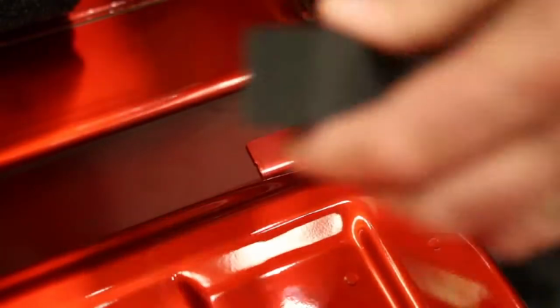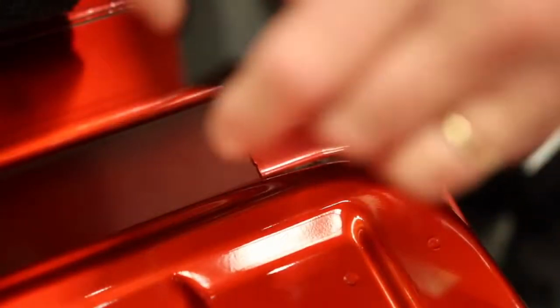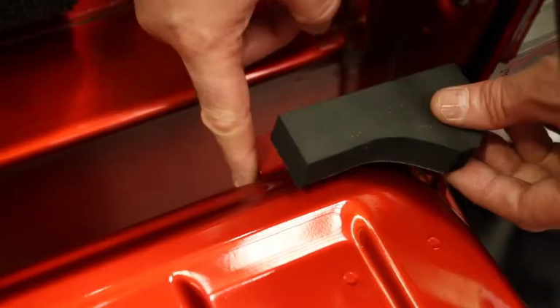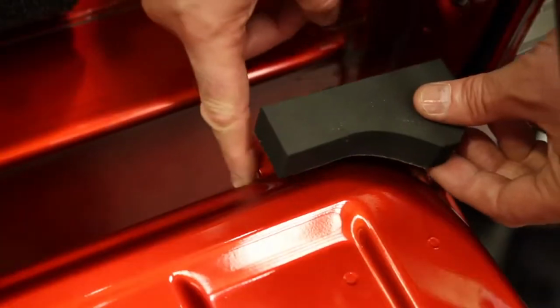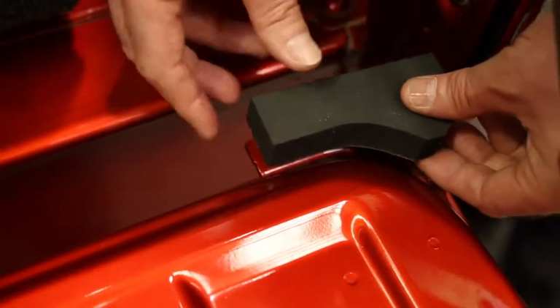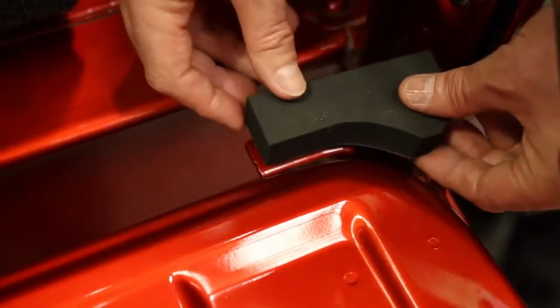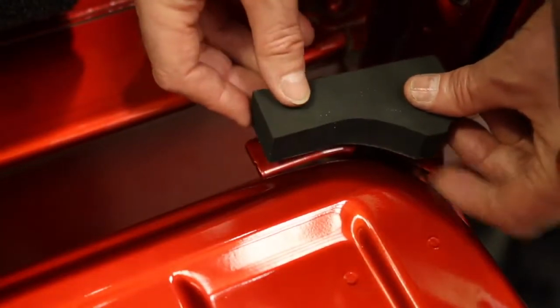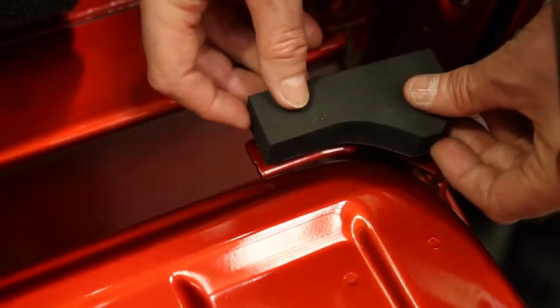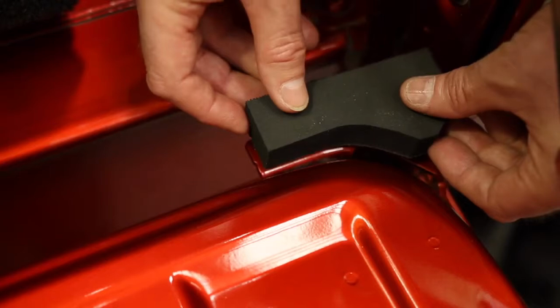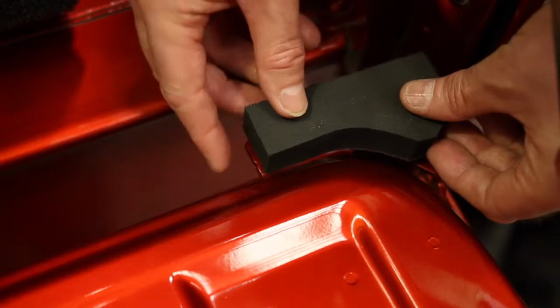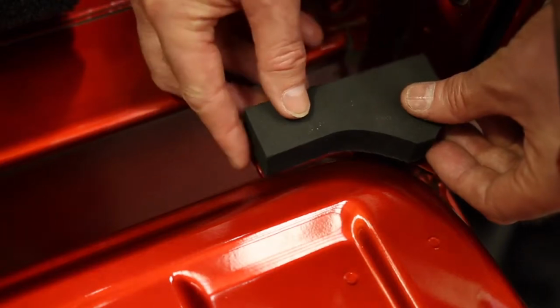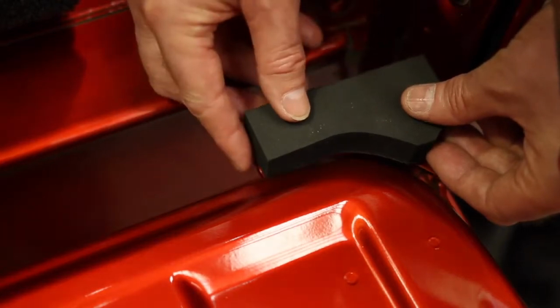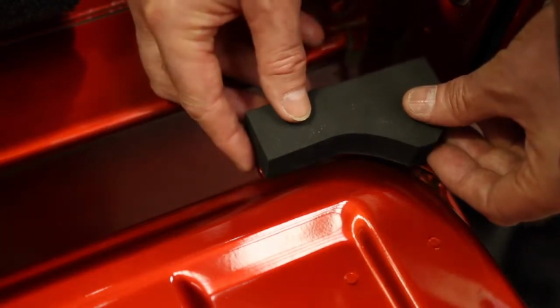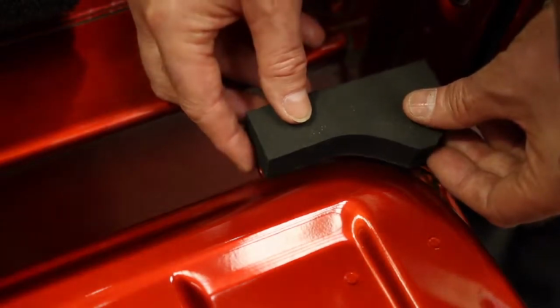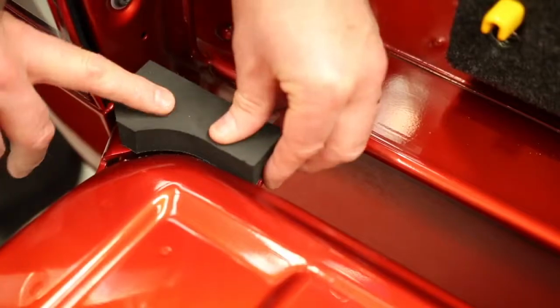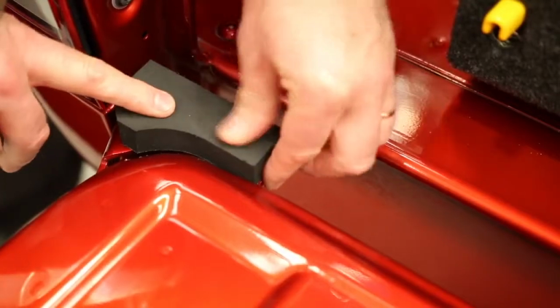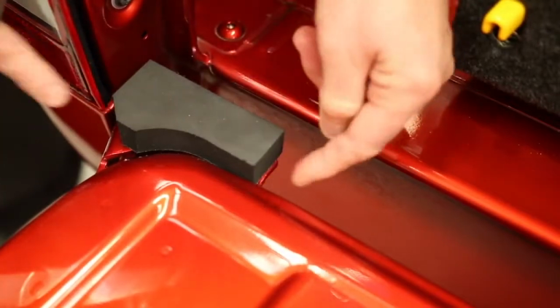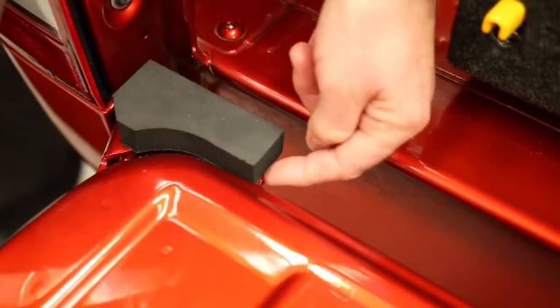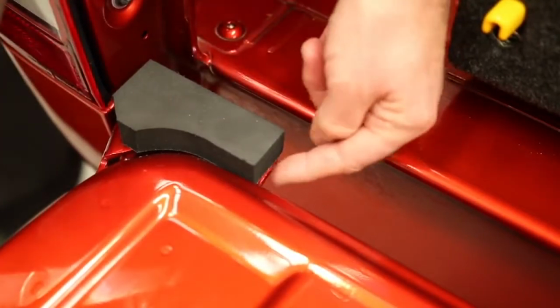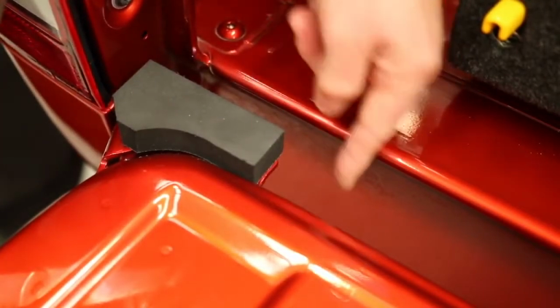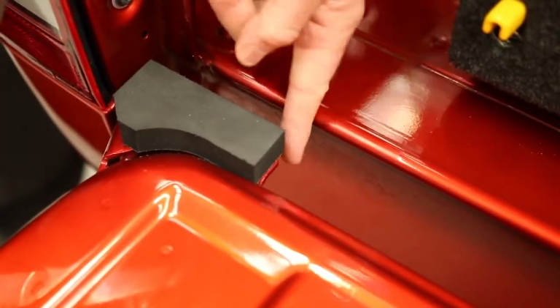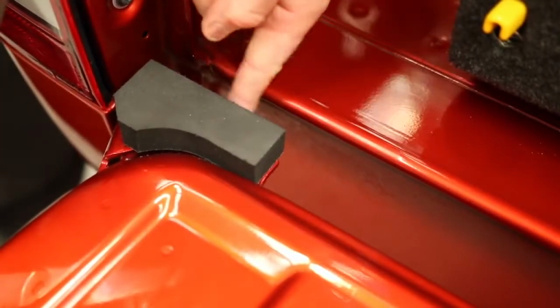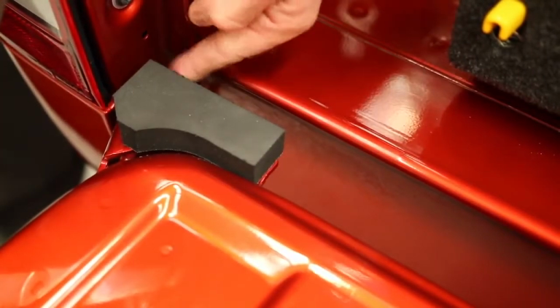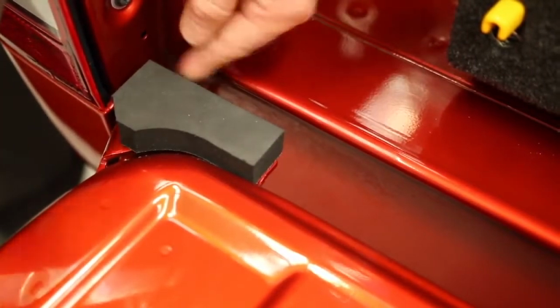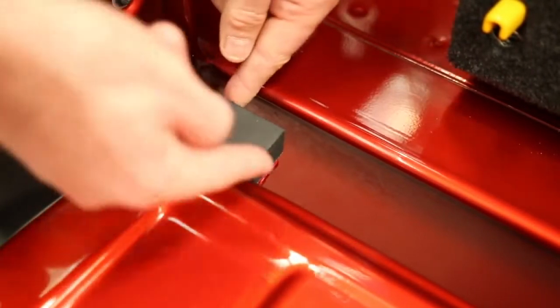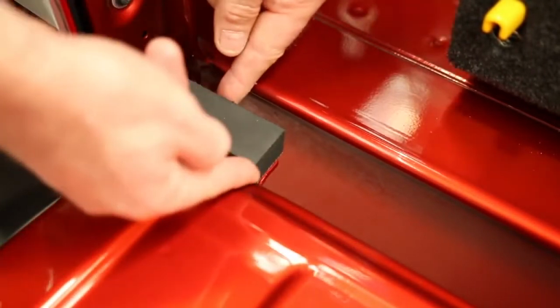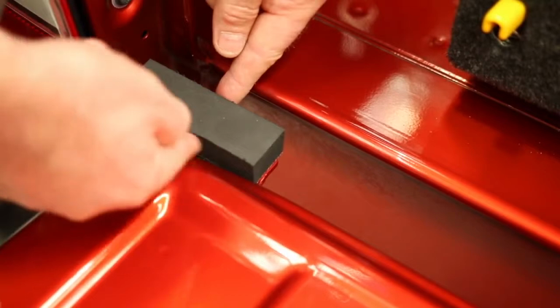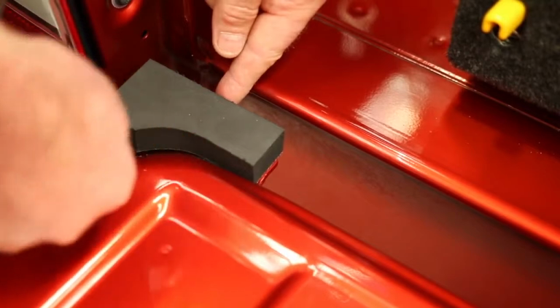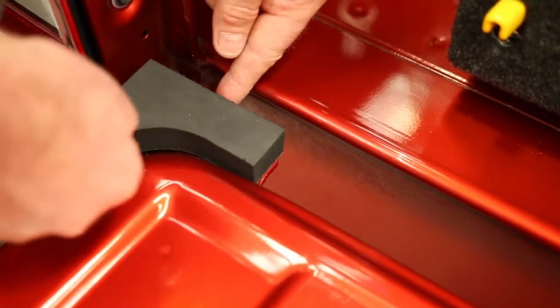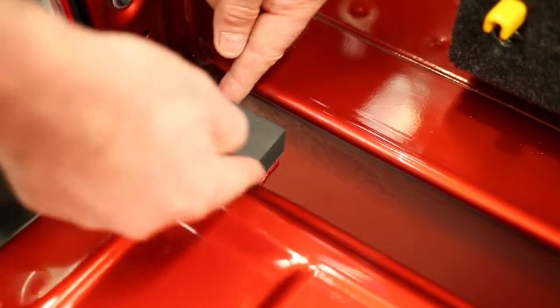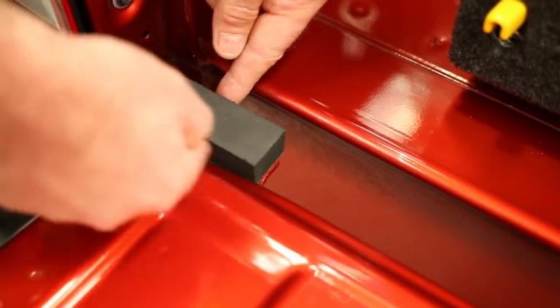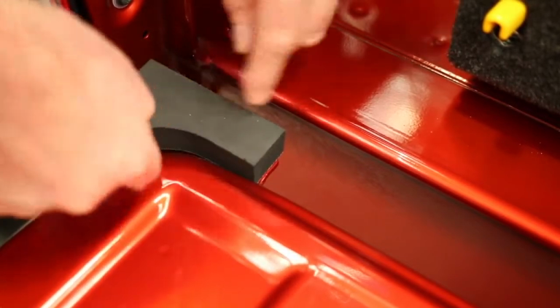Place the first corner pad on the right-hand side of the tailgate, ensuring it follows the contour of the hinge bracket. Then repeat on the left-hand side.